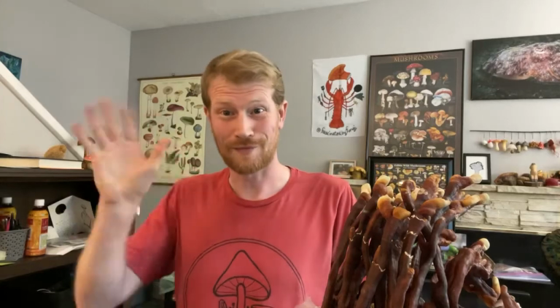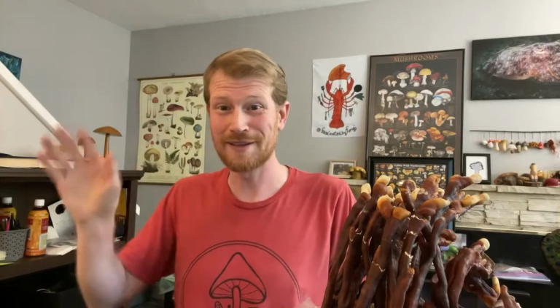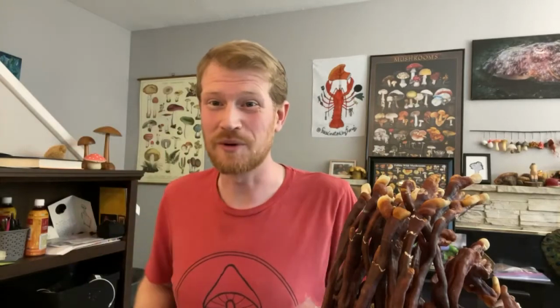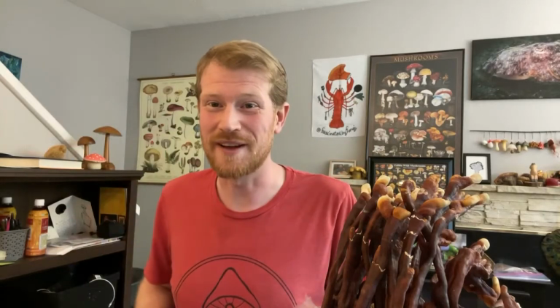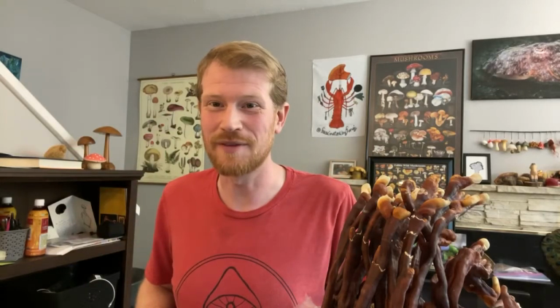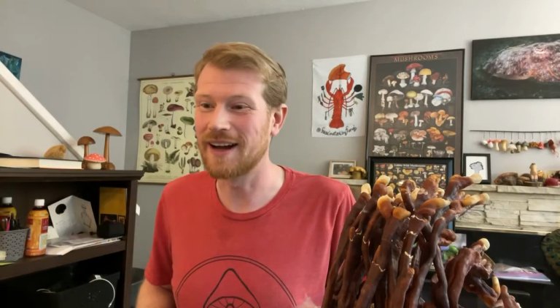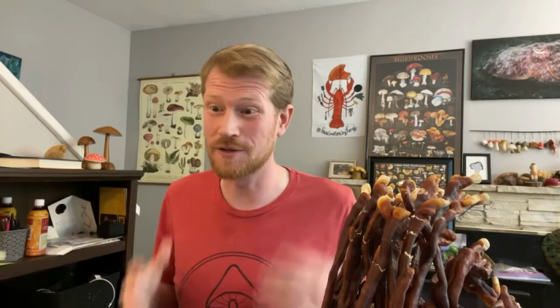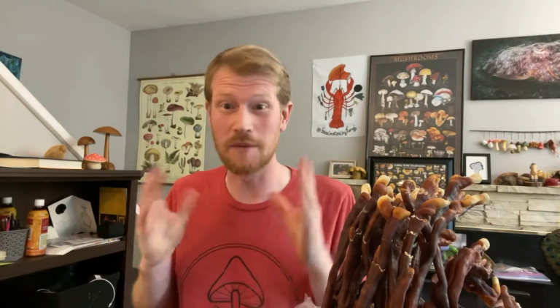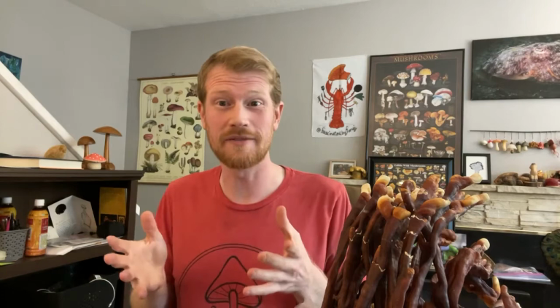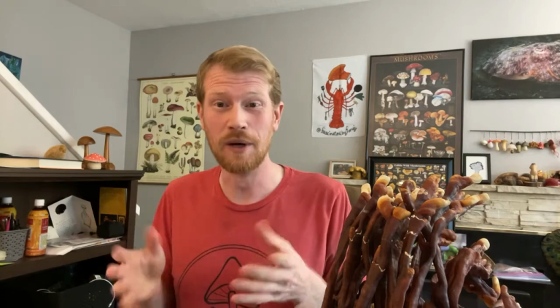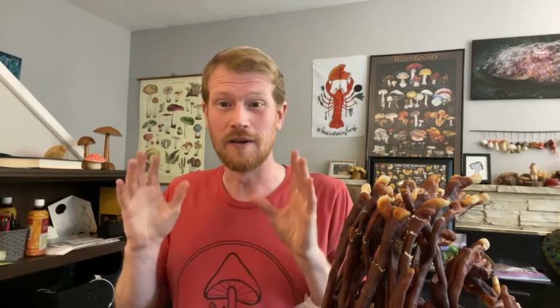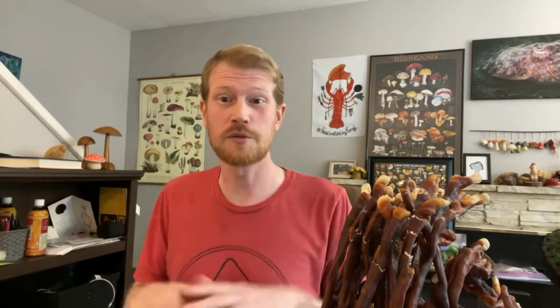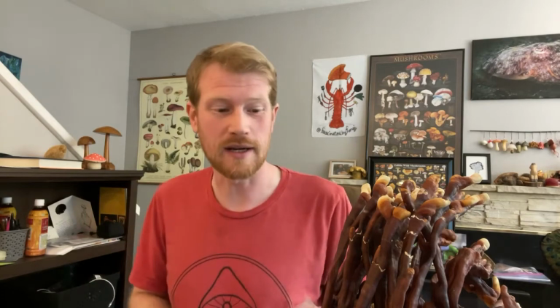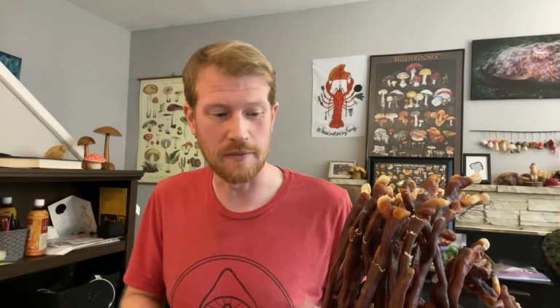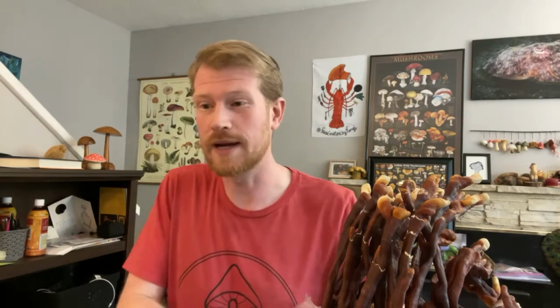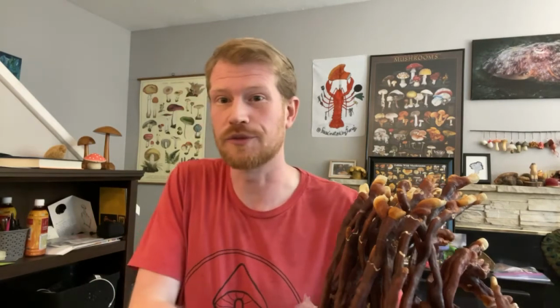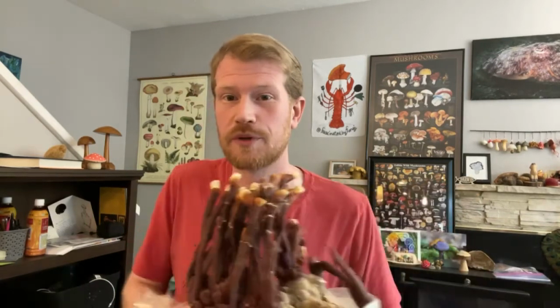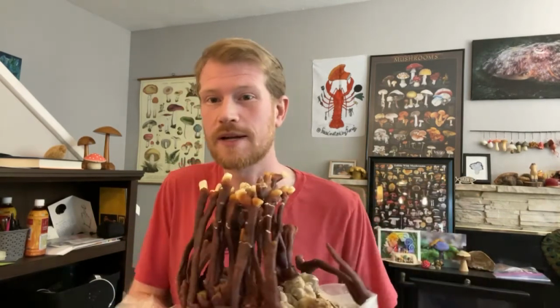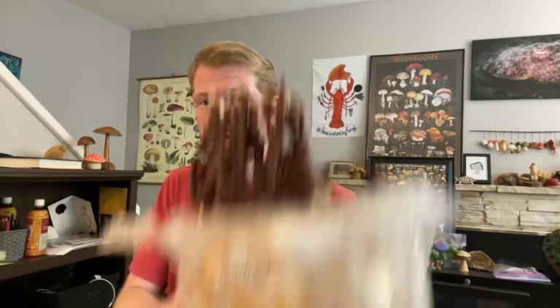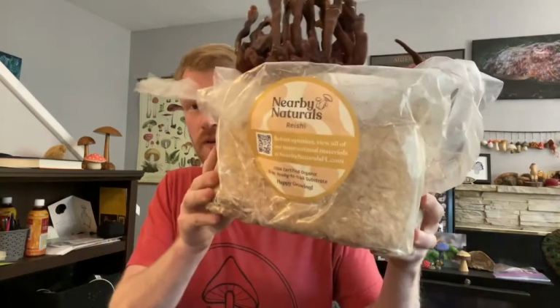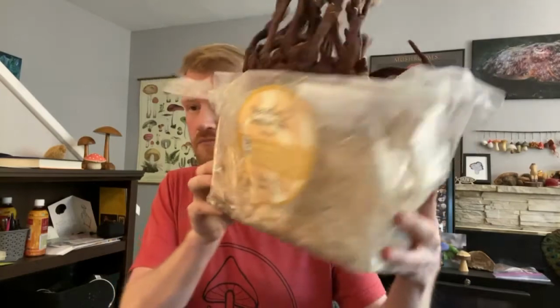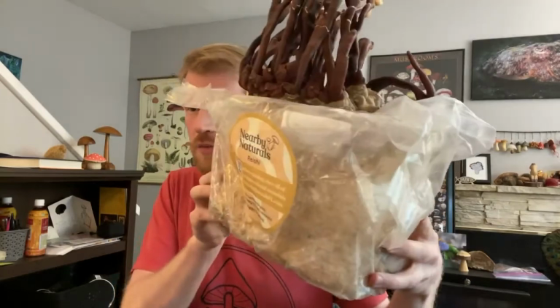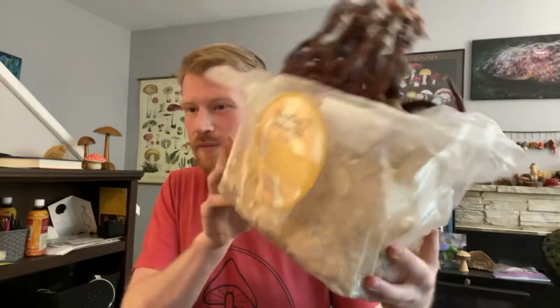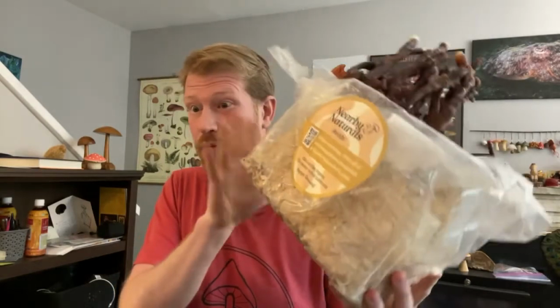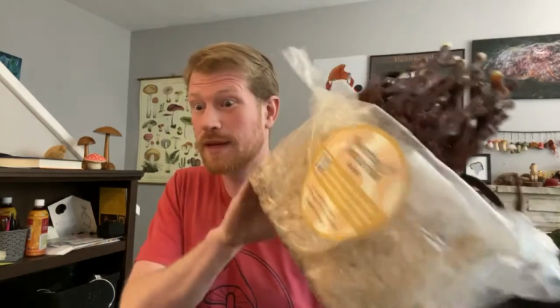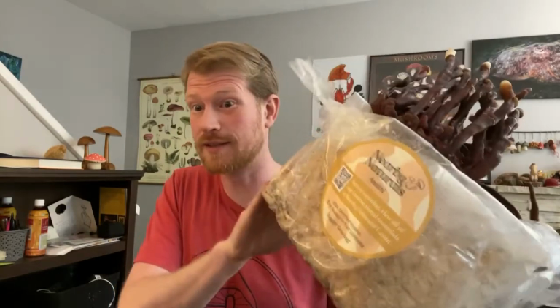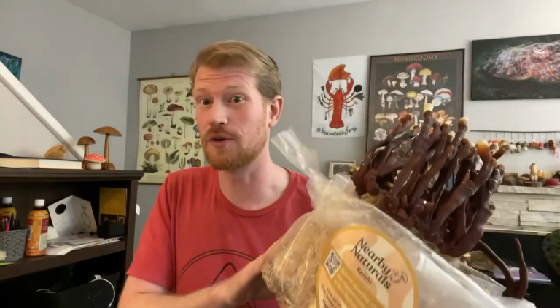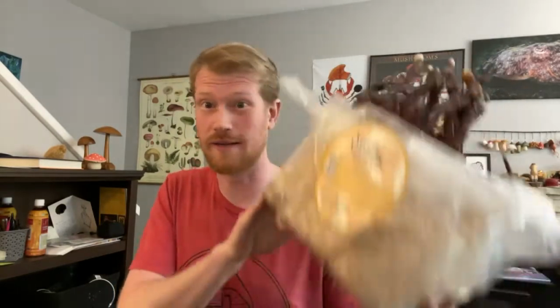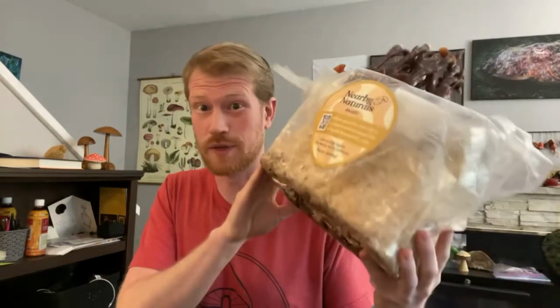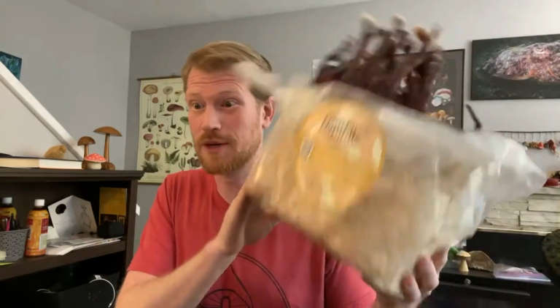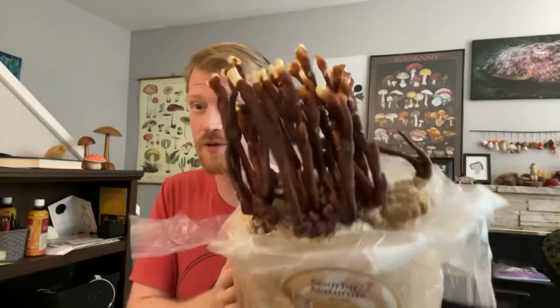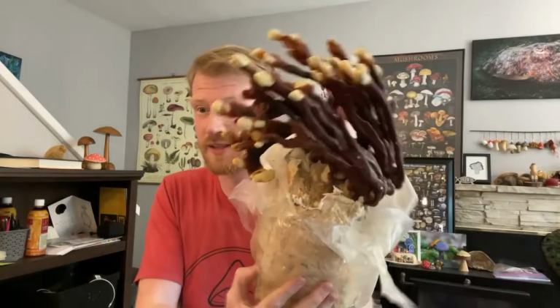Hey guys, it's Gordon, fascinated by fungi. I am here to do an unboxing video of some mushroom kits that I got from Nearby Naturals. Nearby Naturals is a great mushroom company — they have really big kits, so they have really big mushrooms you grow out of these kits.